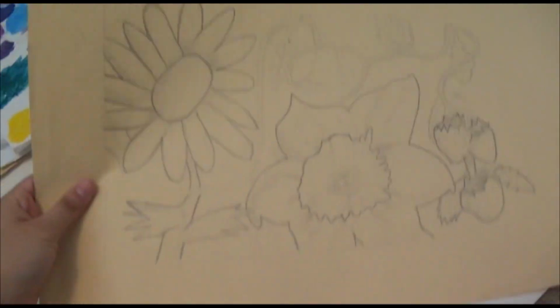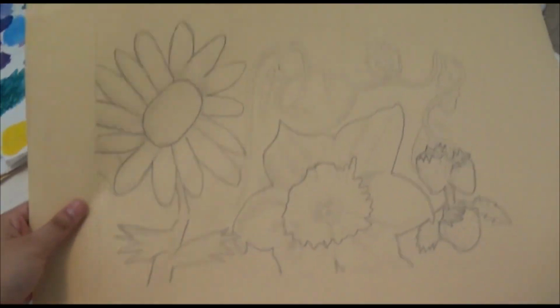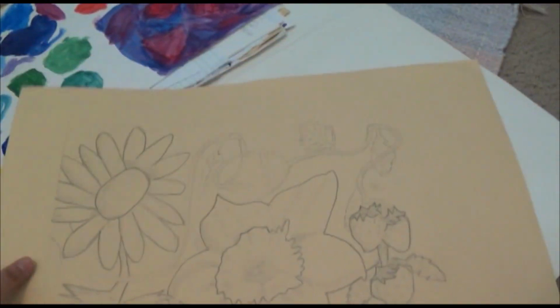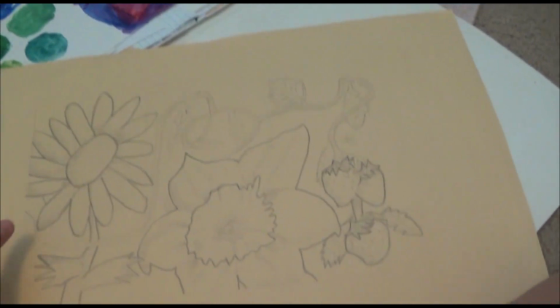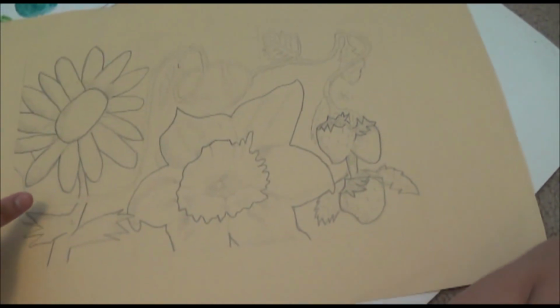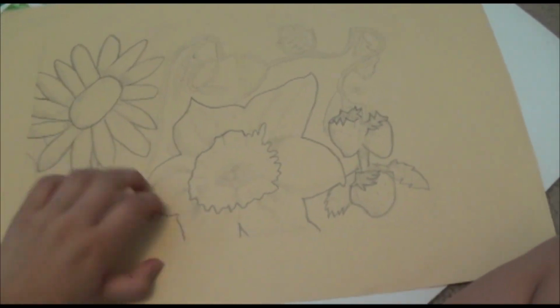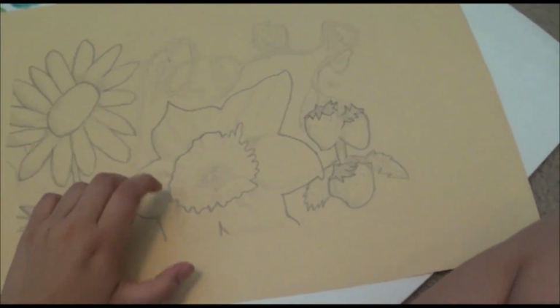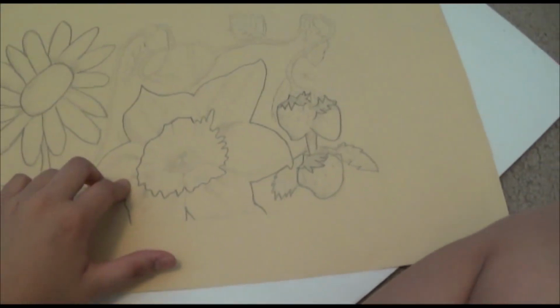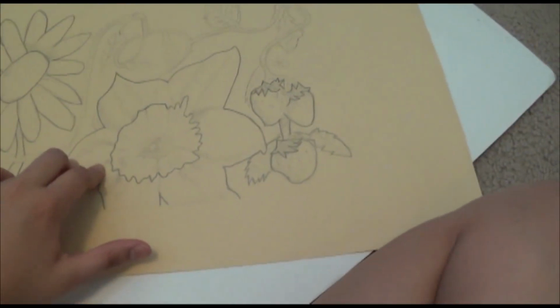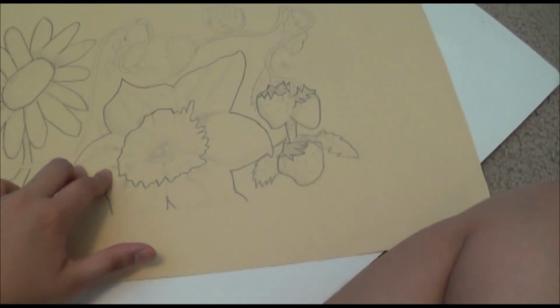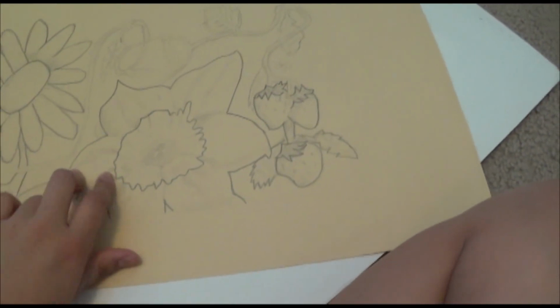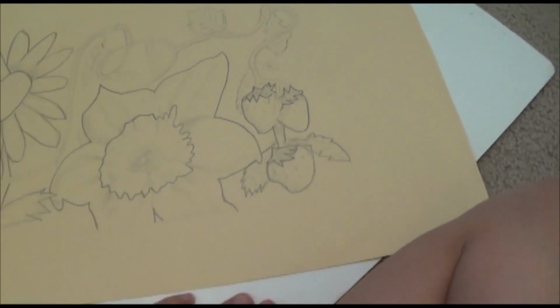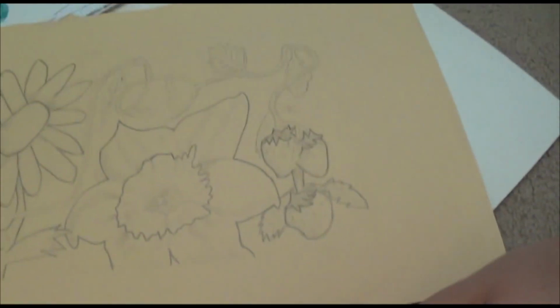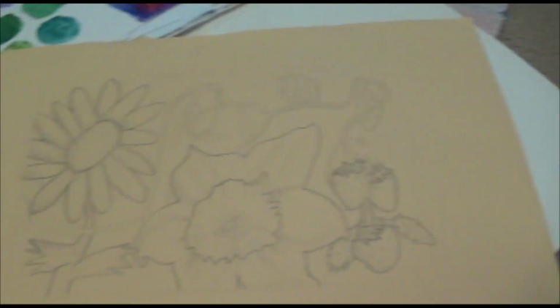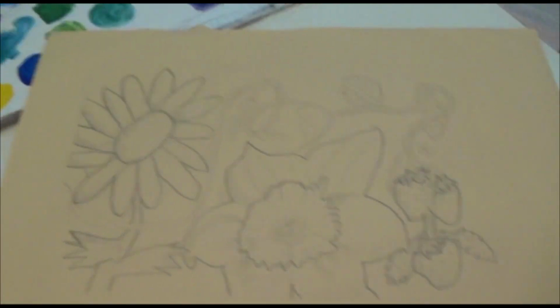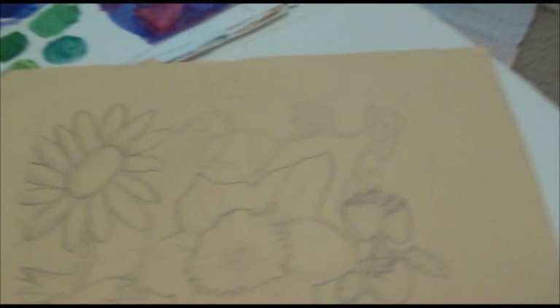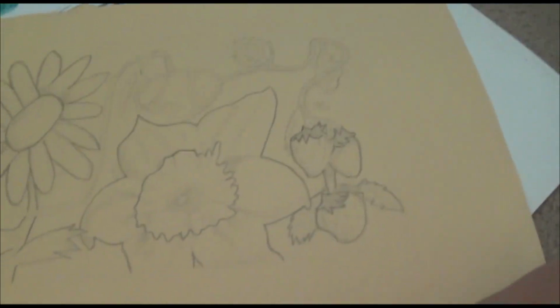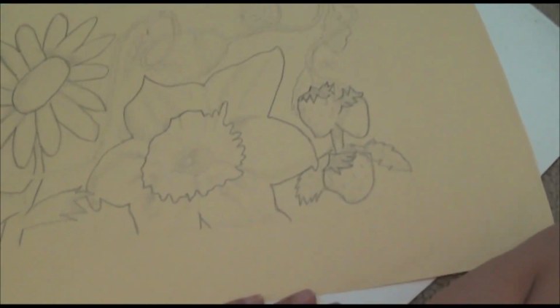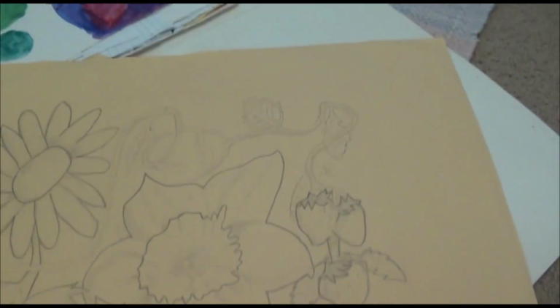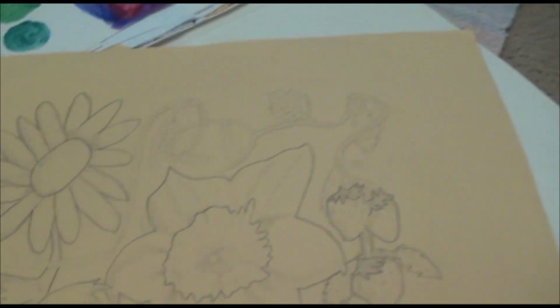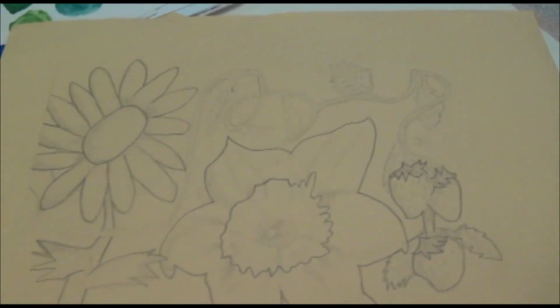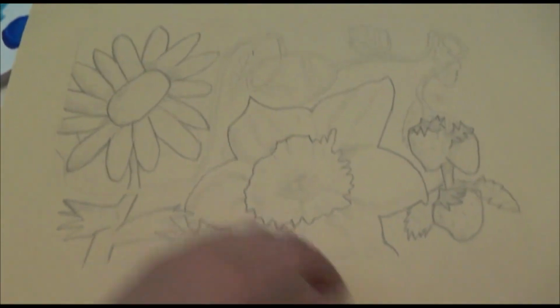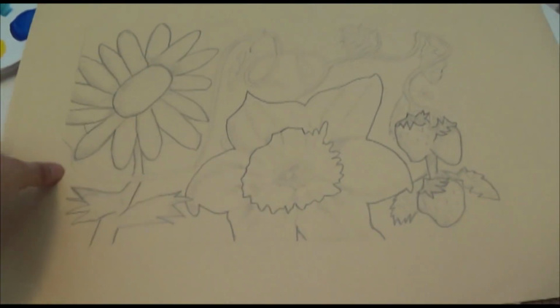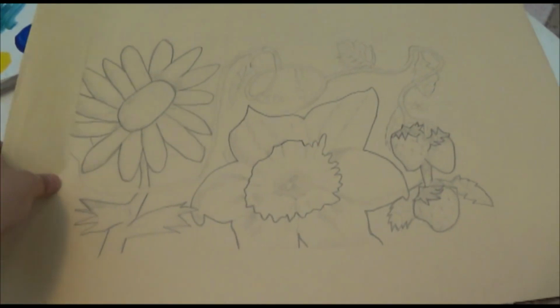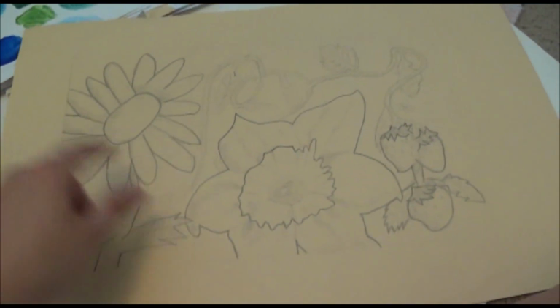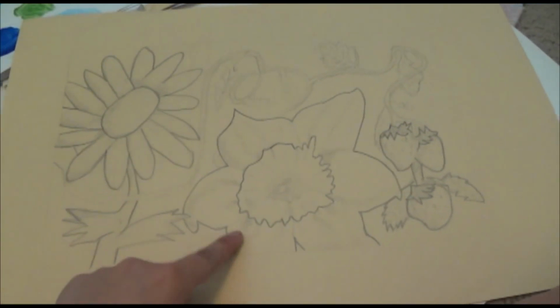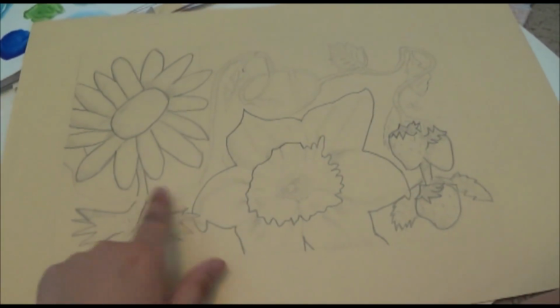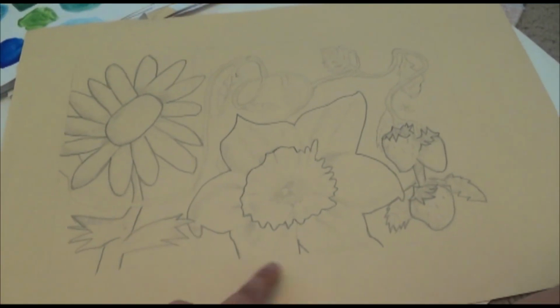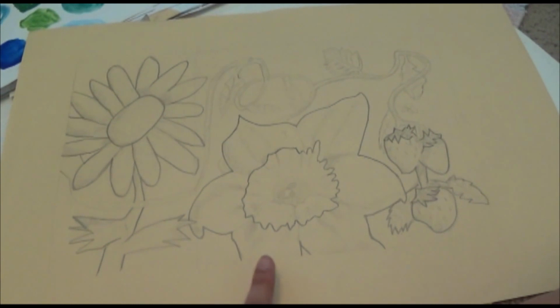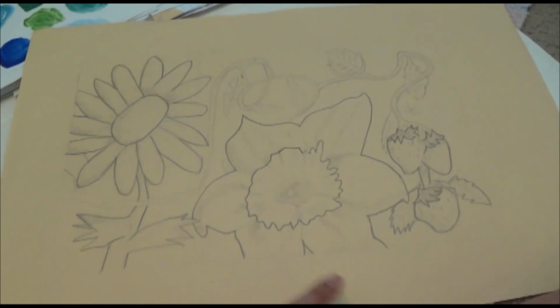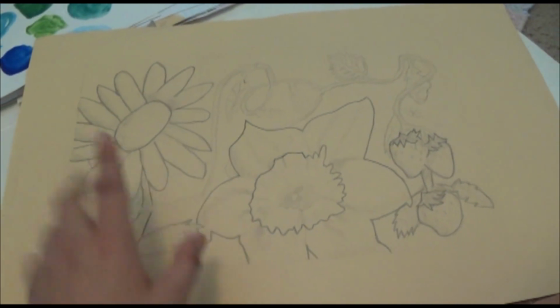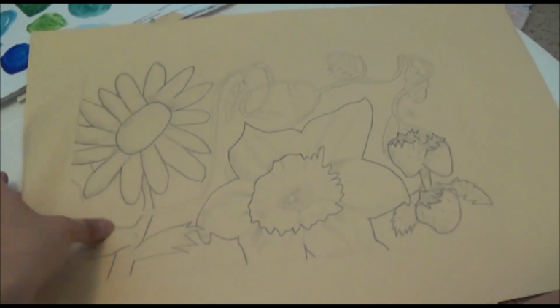Here's my sketch. We had to trace off for that project. I really like my sketch better, but then again, sketches are always better. Very pretty. I like the flowers or the plants I chose.